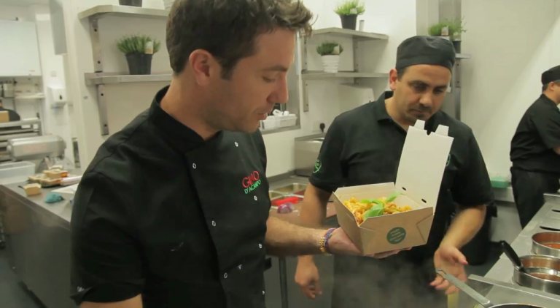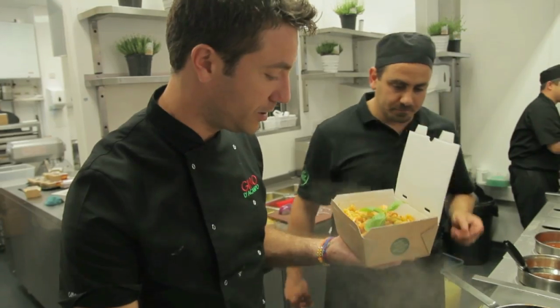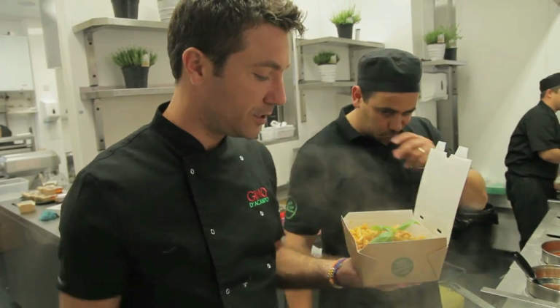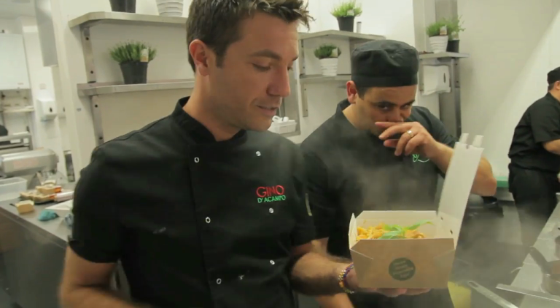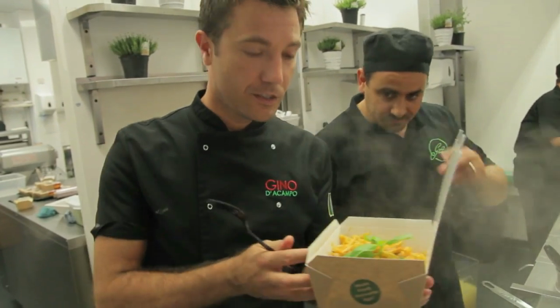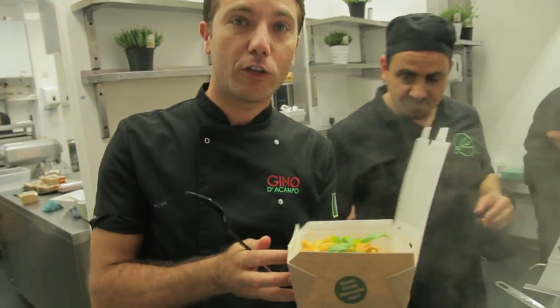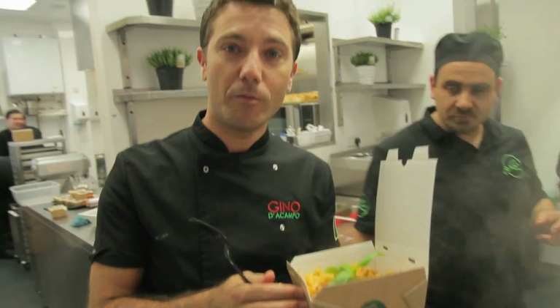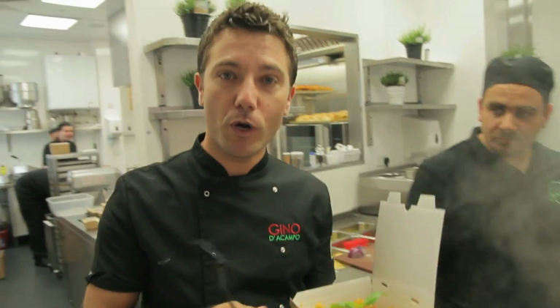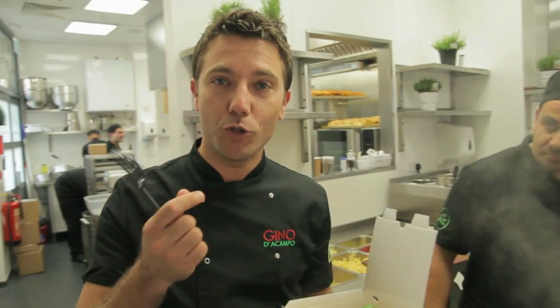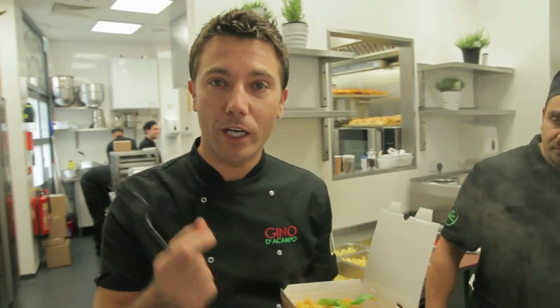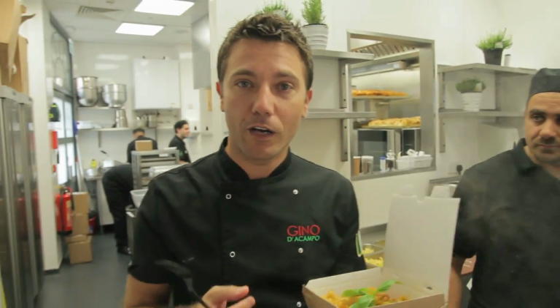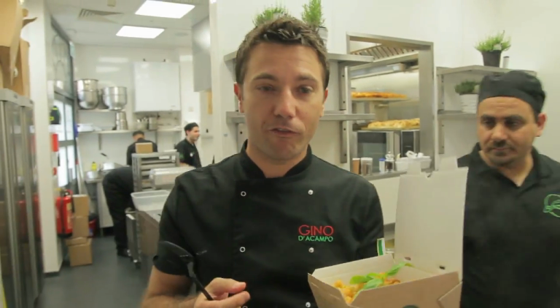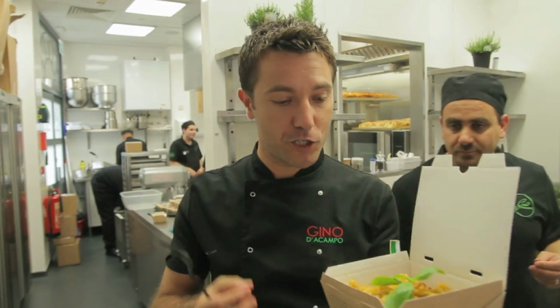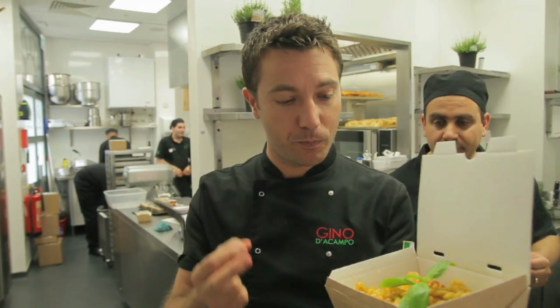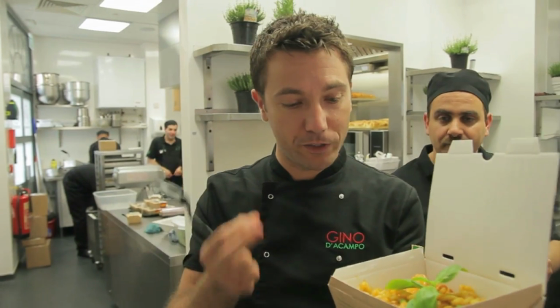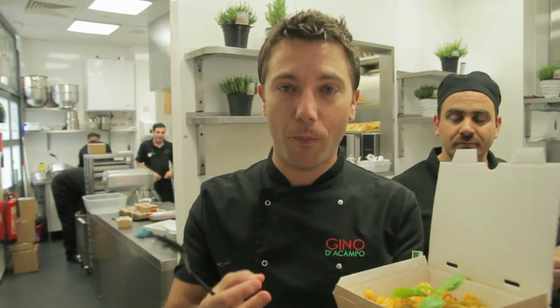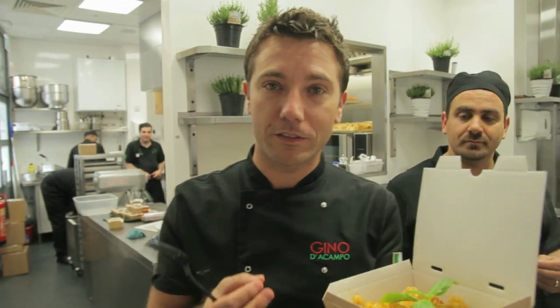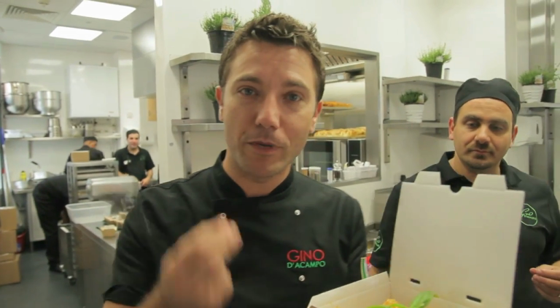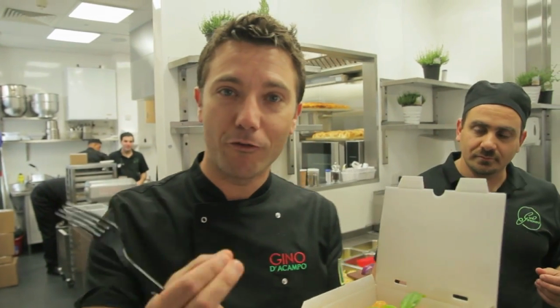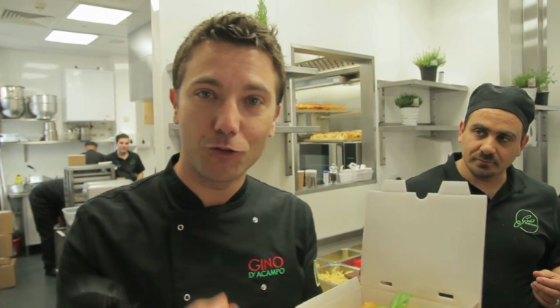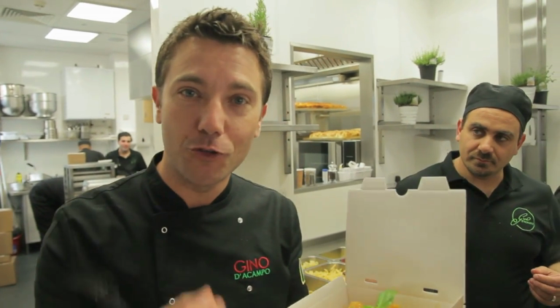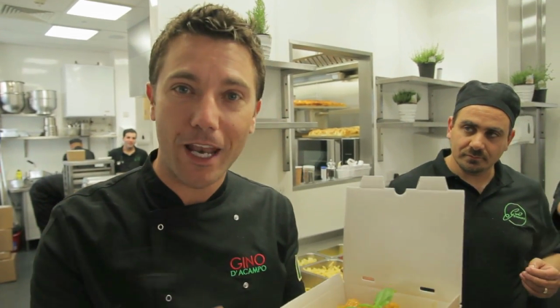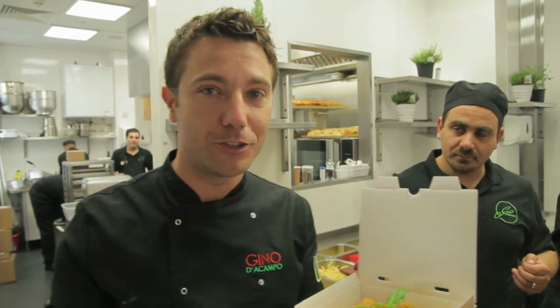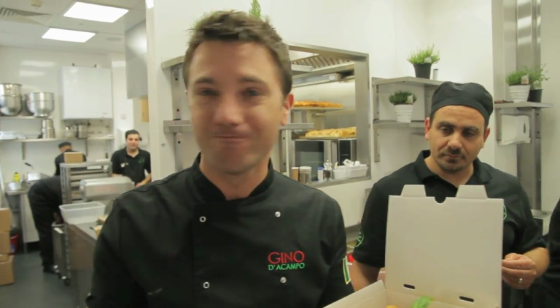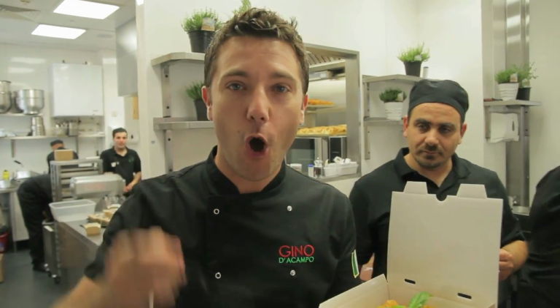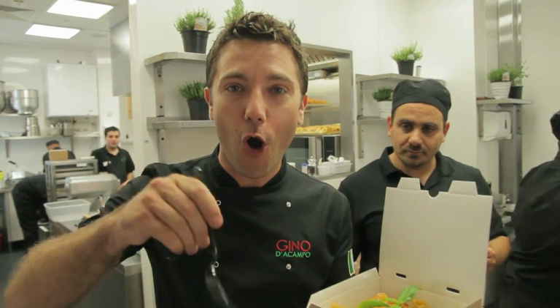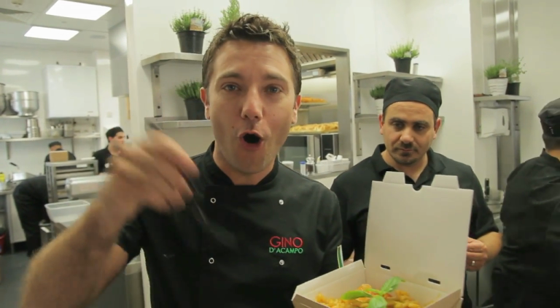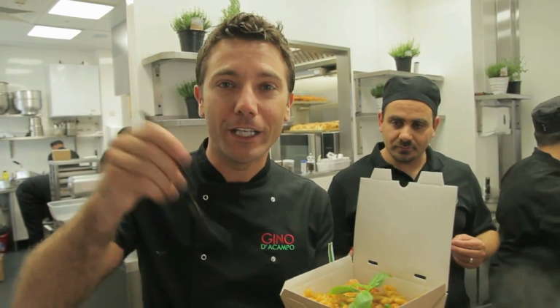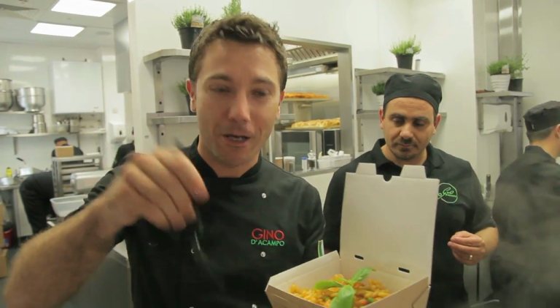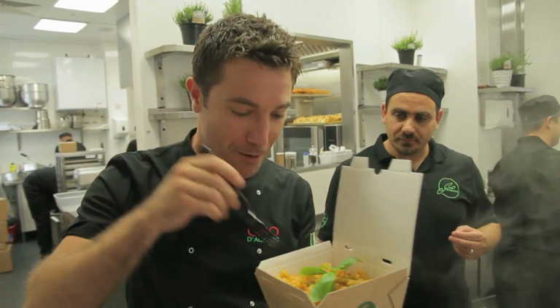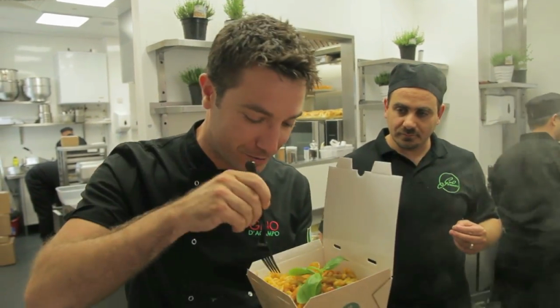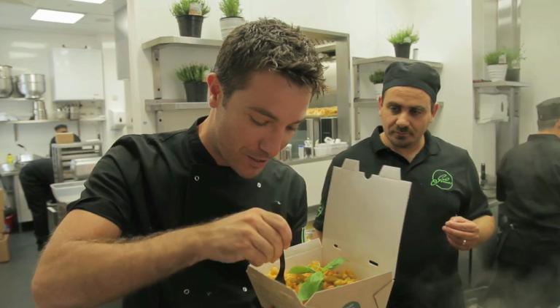Look at that. Now tell me — where do you get a fresh plate of pasta made in front of you in London? Only here at My Pasta Bar.